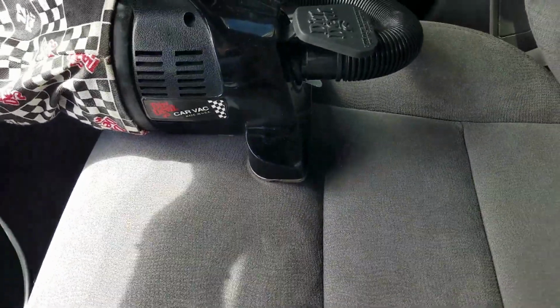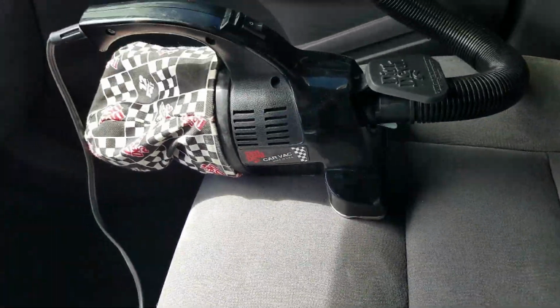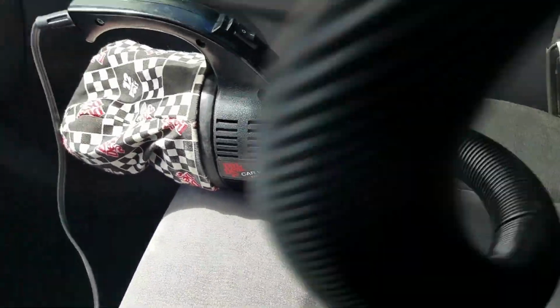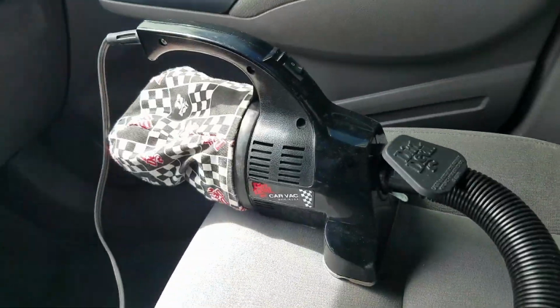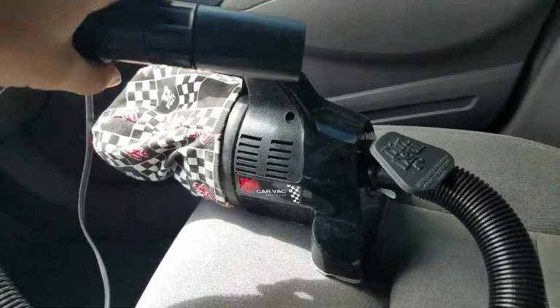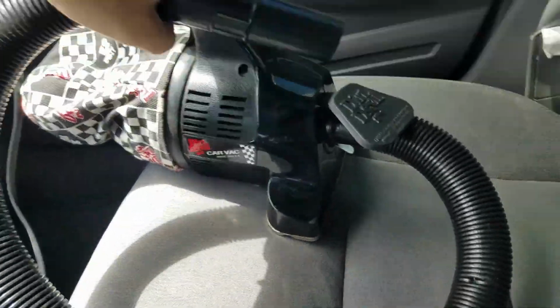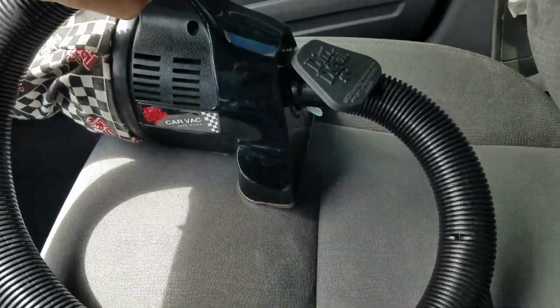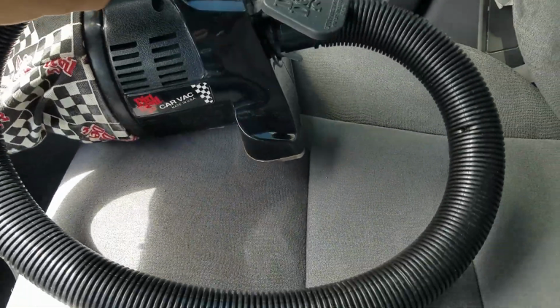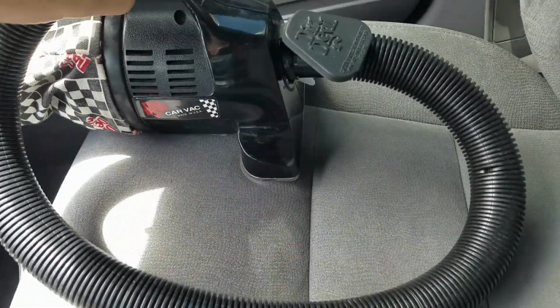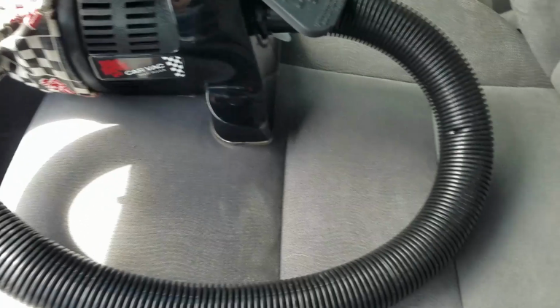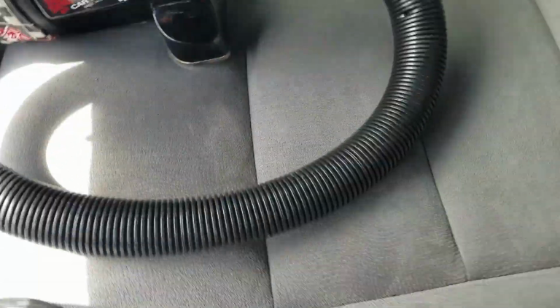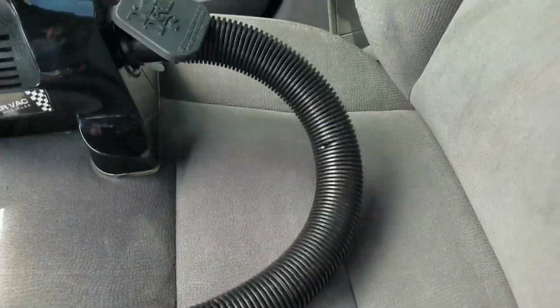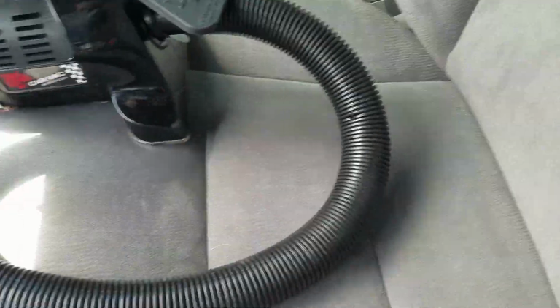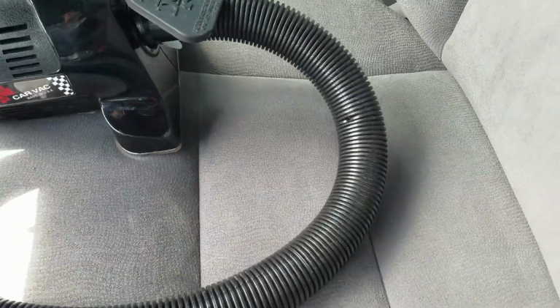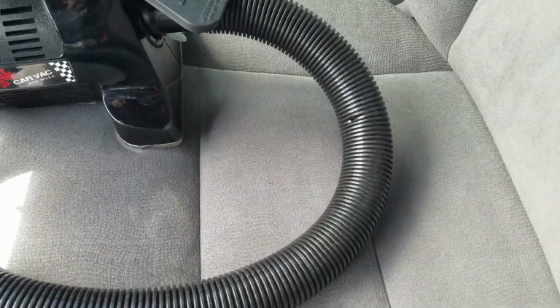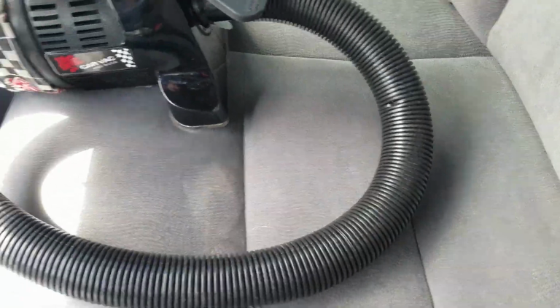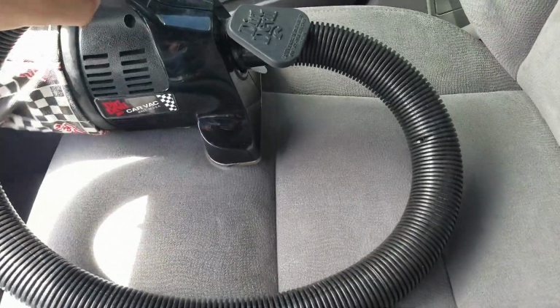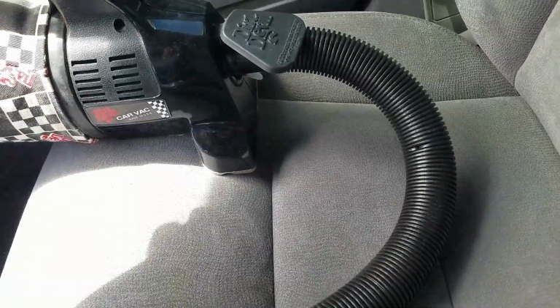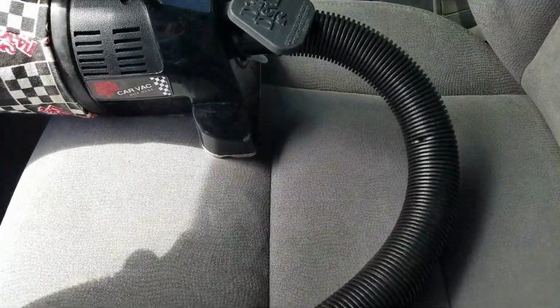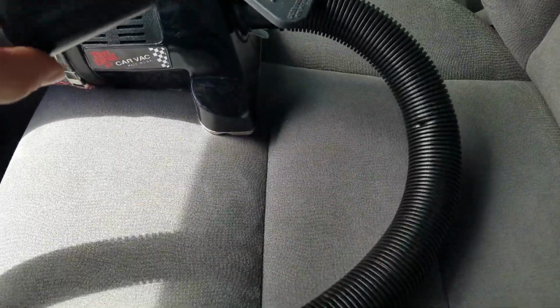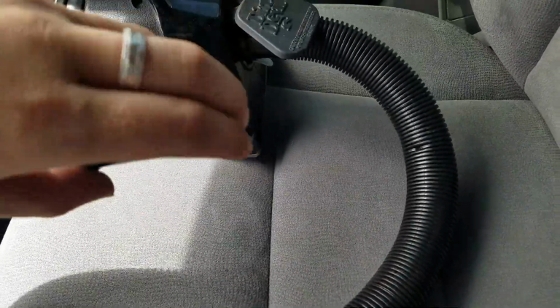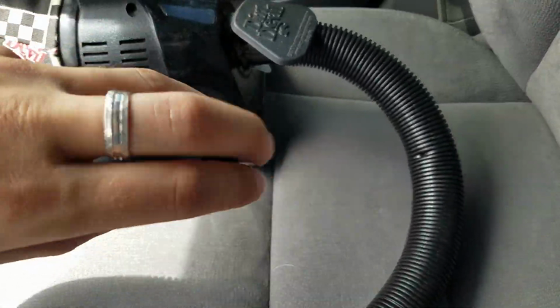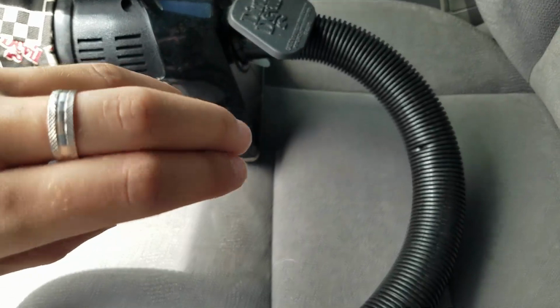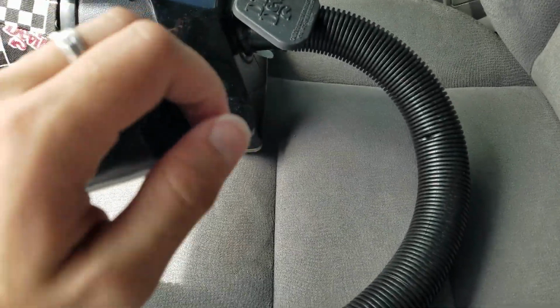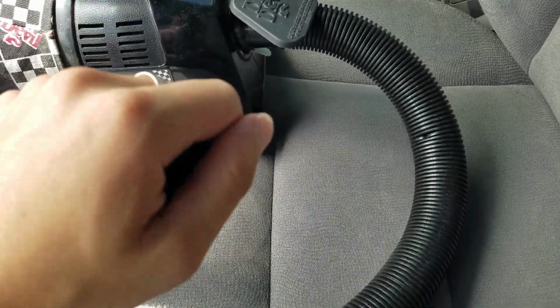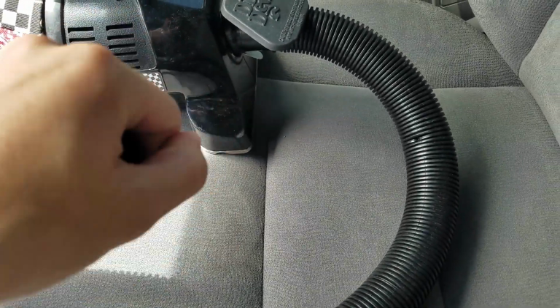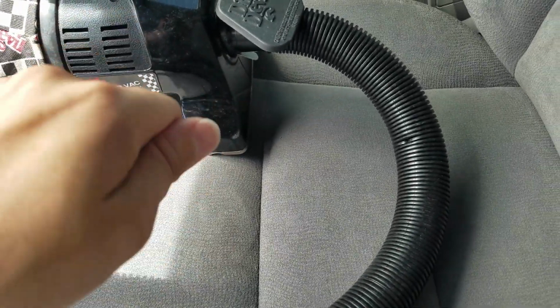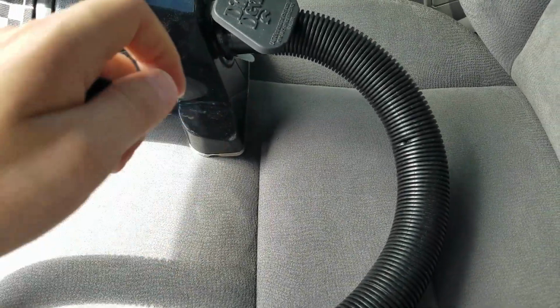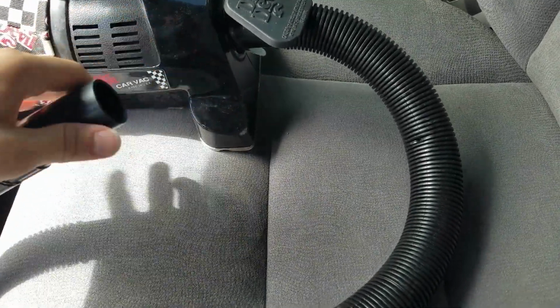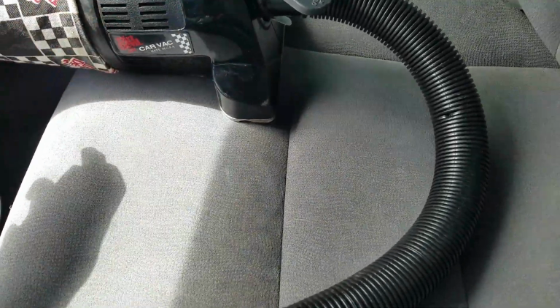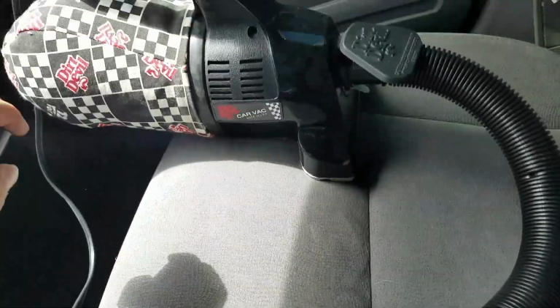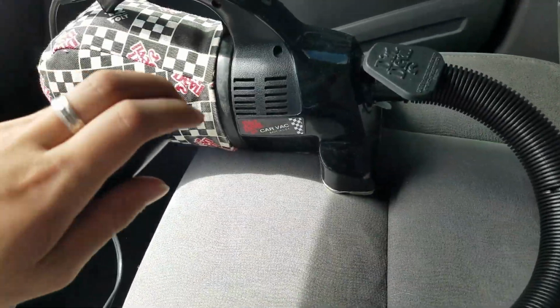It does come with a crevice tool but the supplier didn't have one on hand so I had to order that separately. You can see it's got pretty good suction.